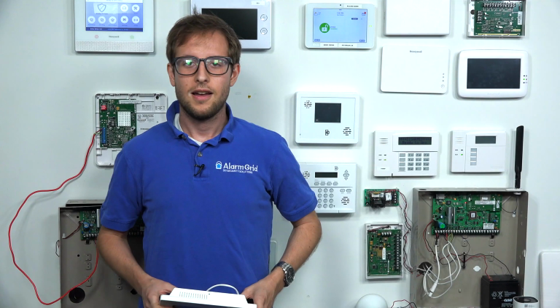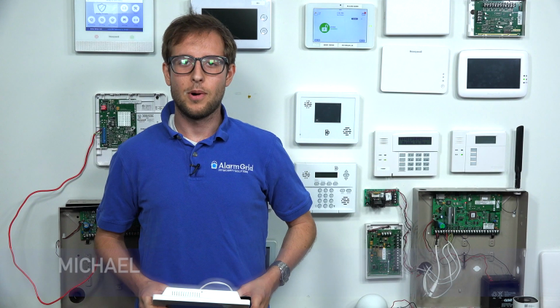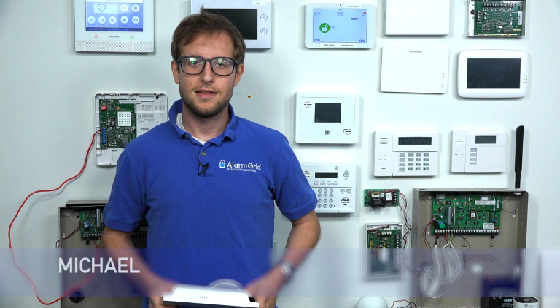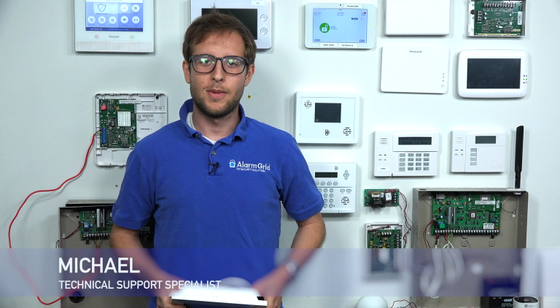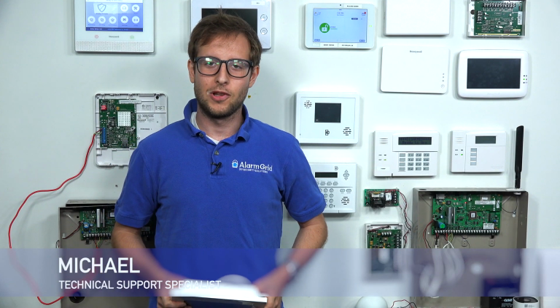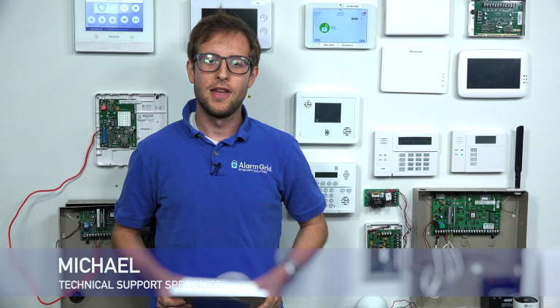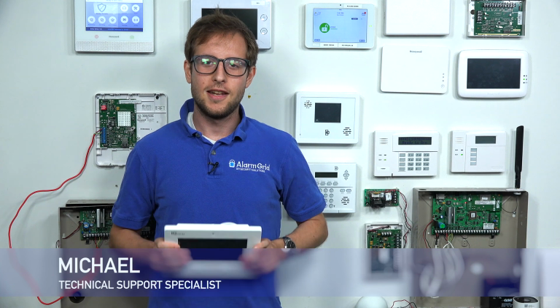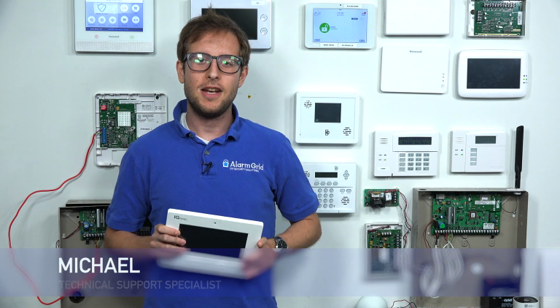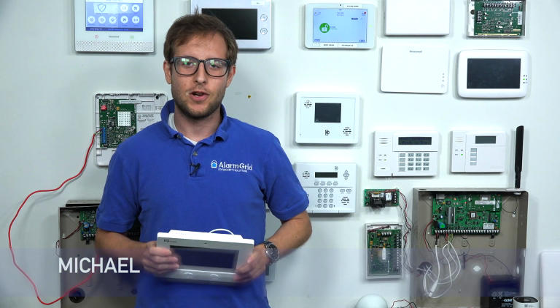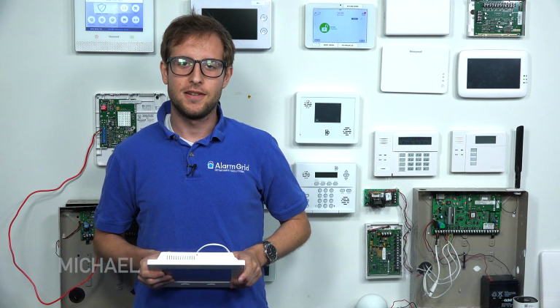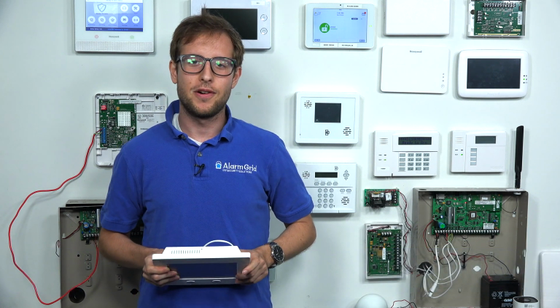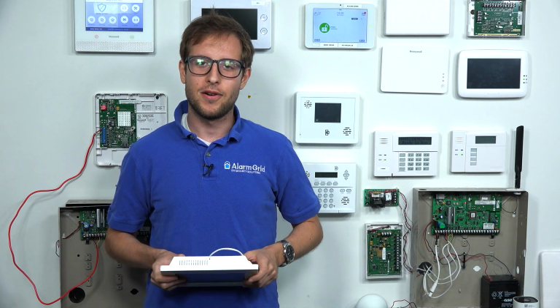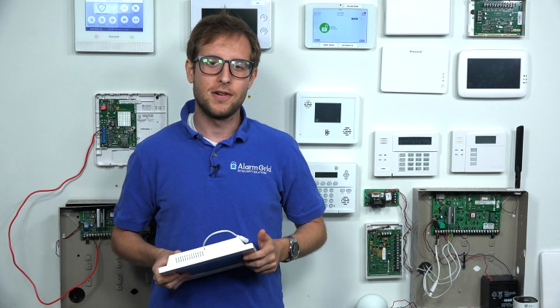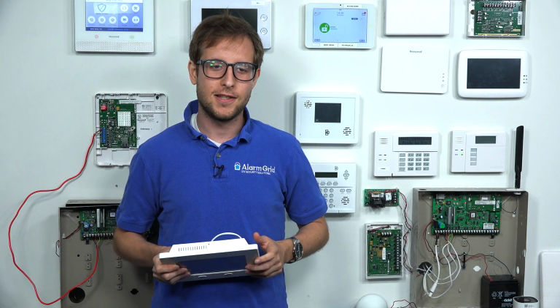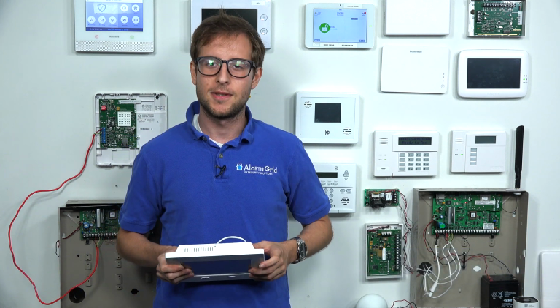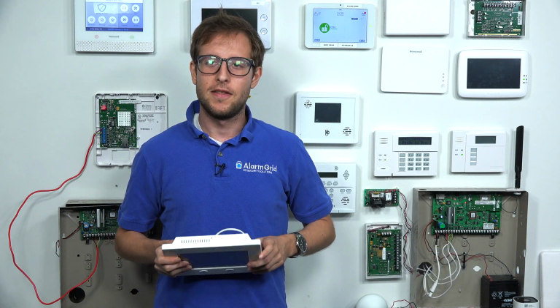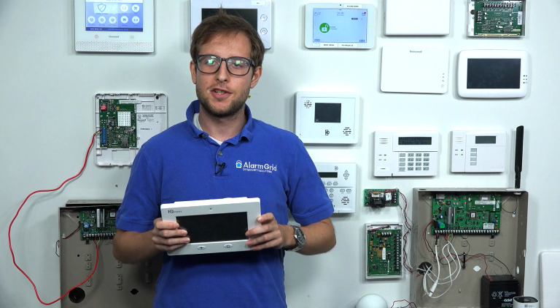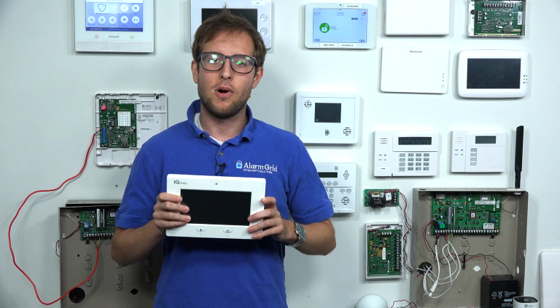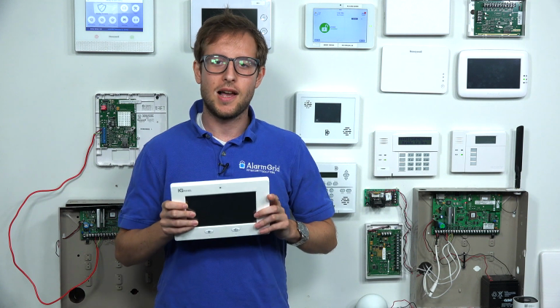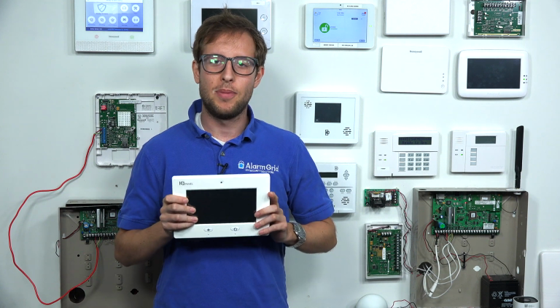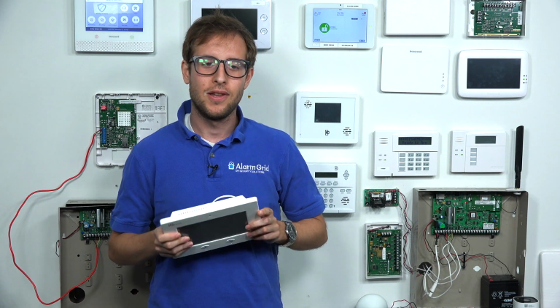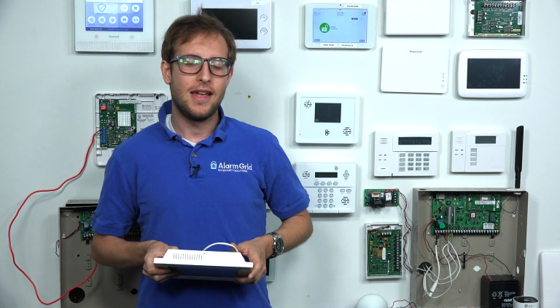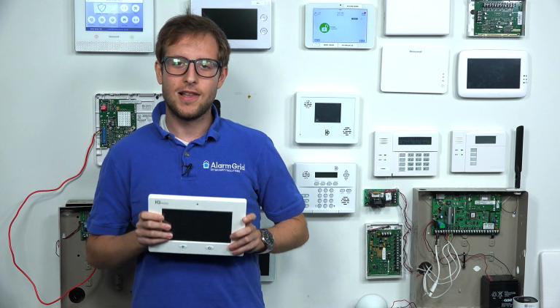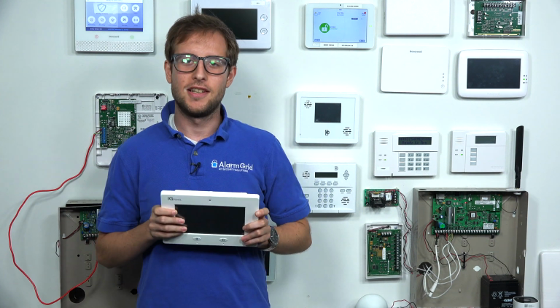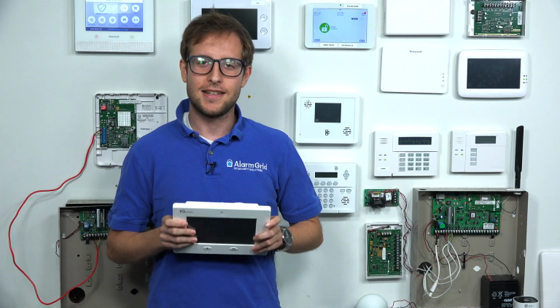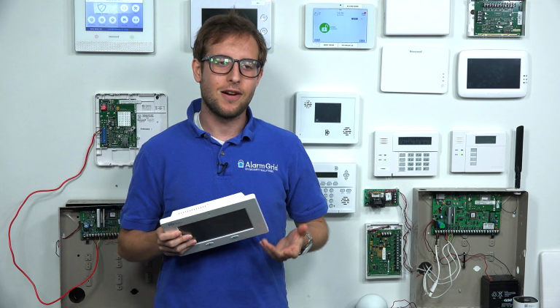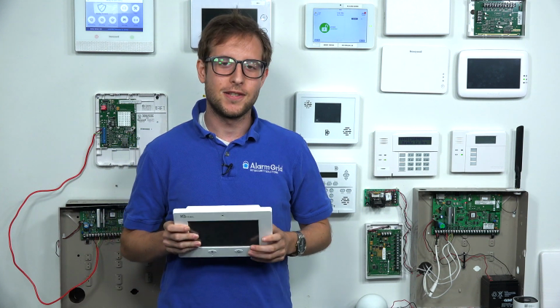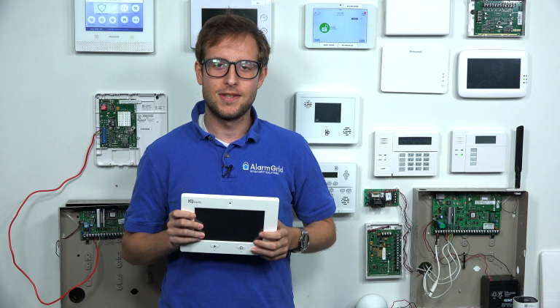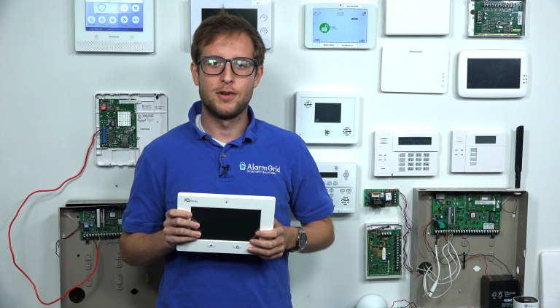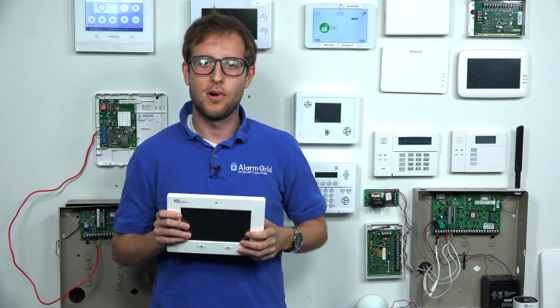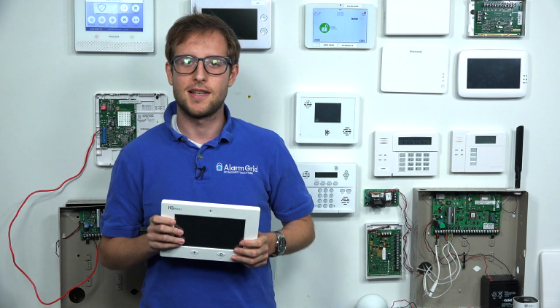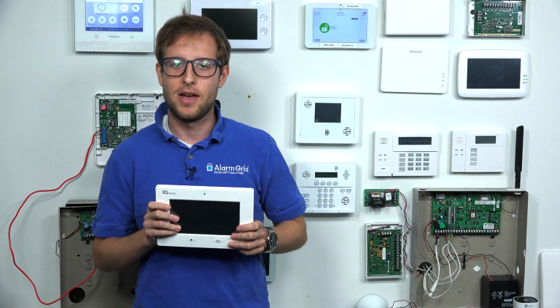Hi, DIYers. This is Michael from Alarm Grid. And today, I'm going to answer the question of whether or not there are better security systems than the original Qolsys IQ panel. And the answer to that question is yes, there are better systems than the original Qolsys IQ panel.